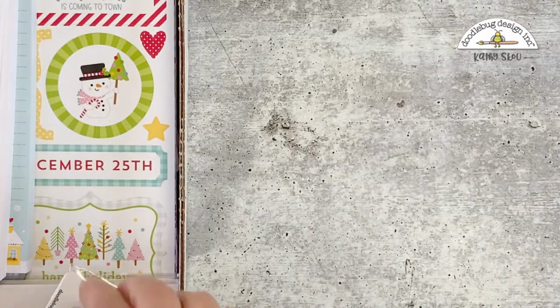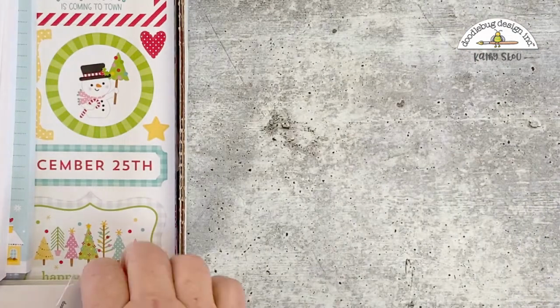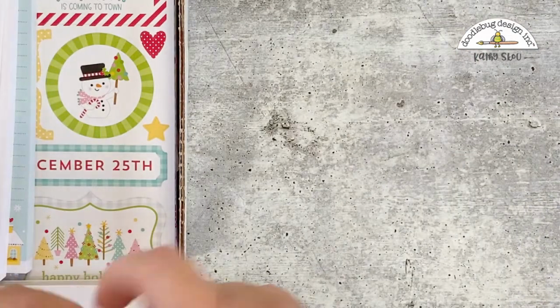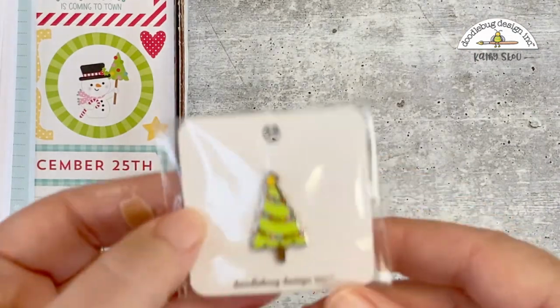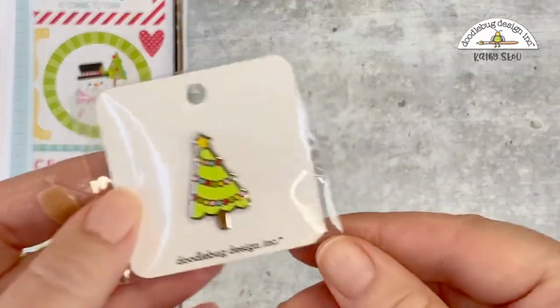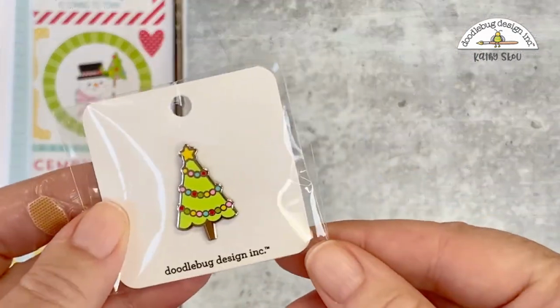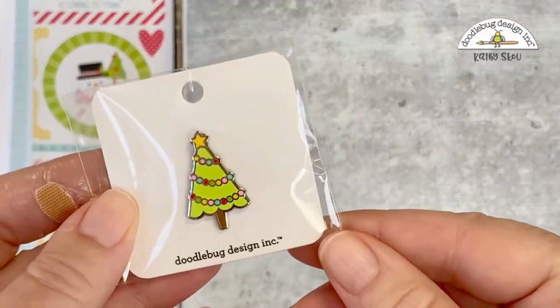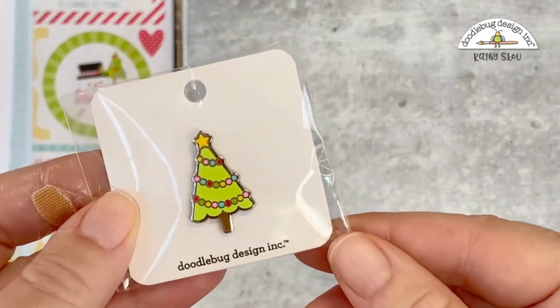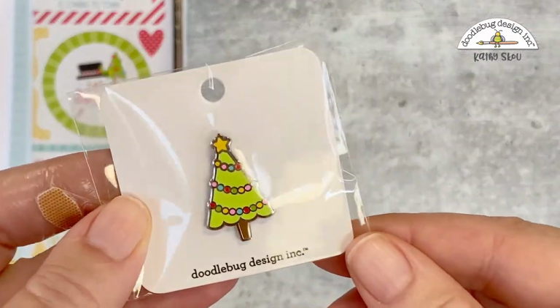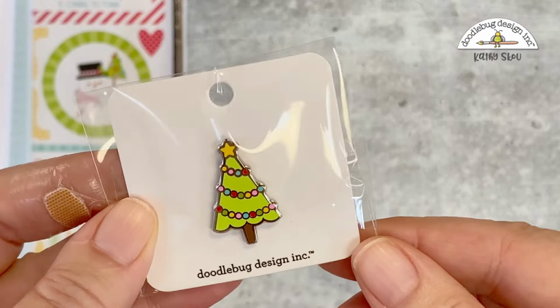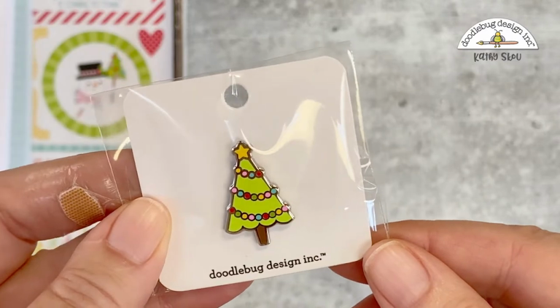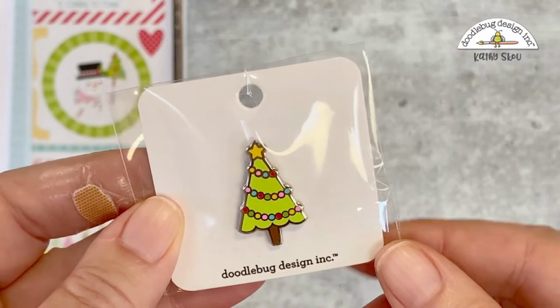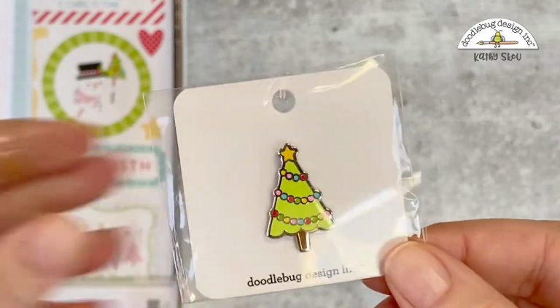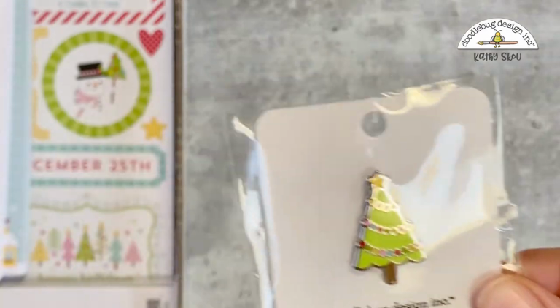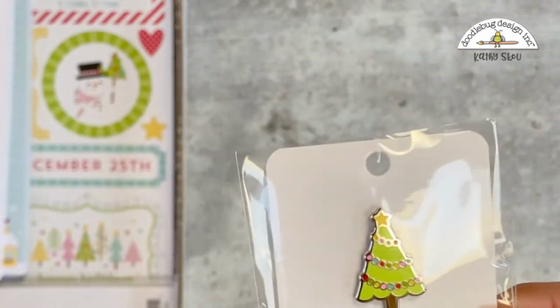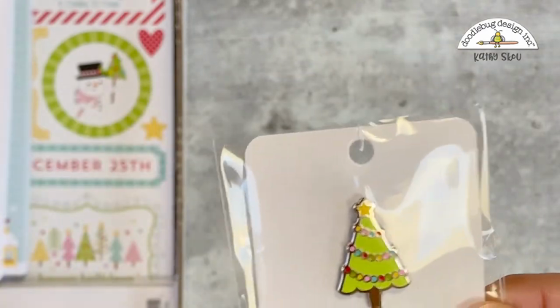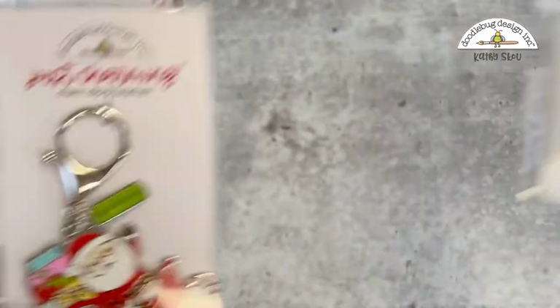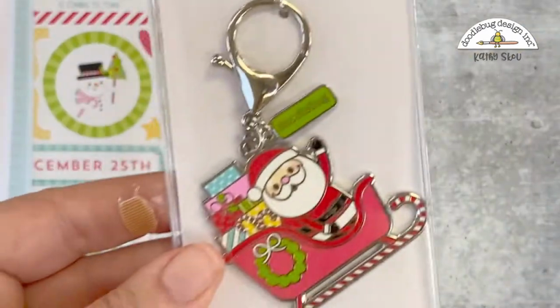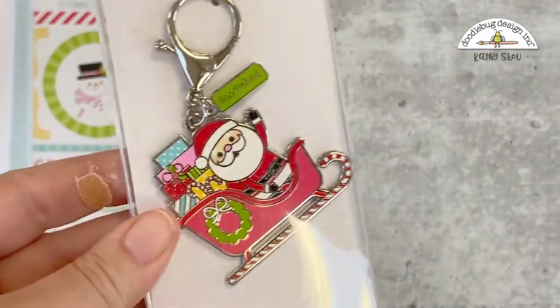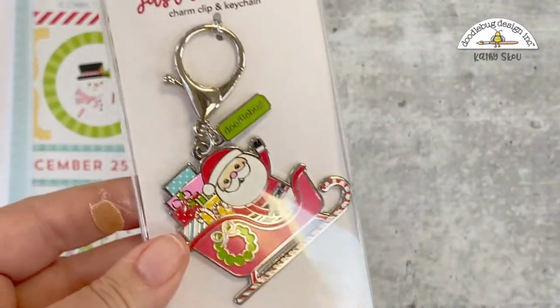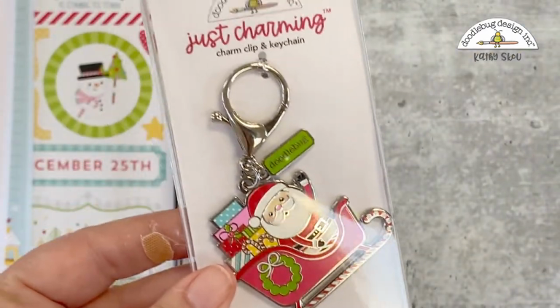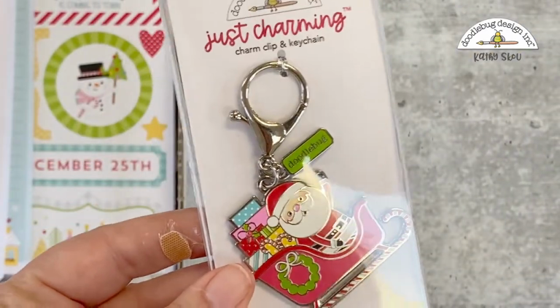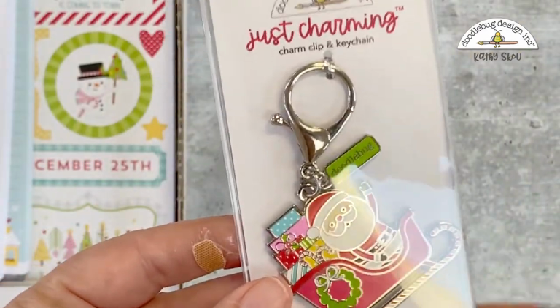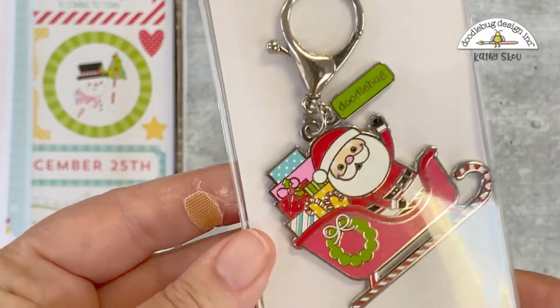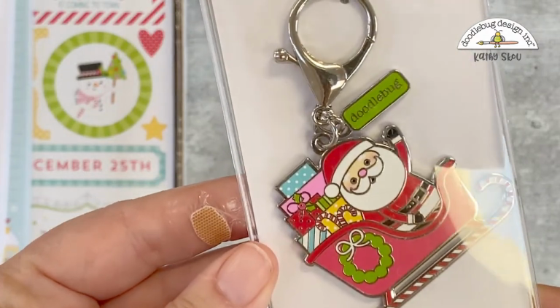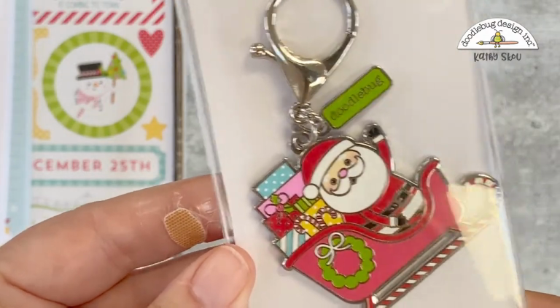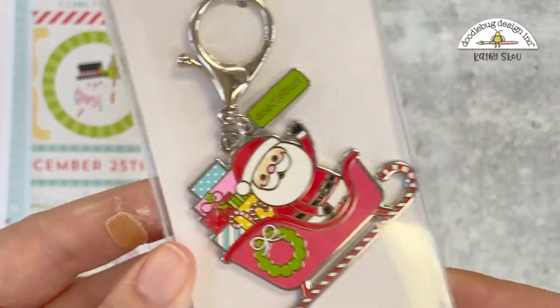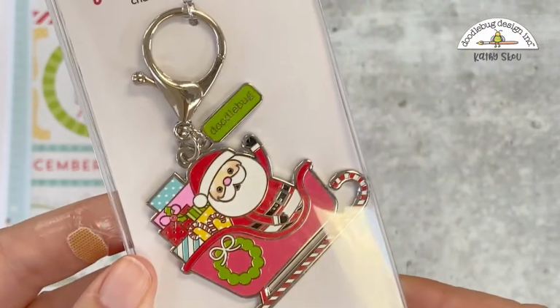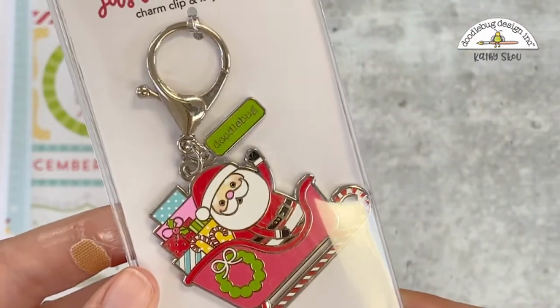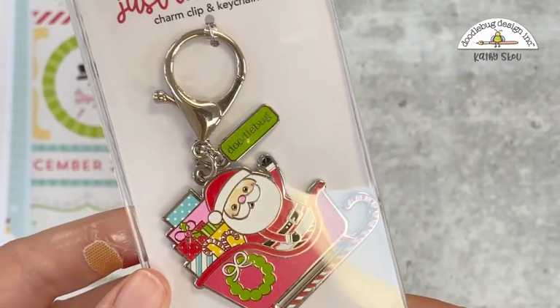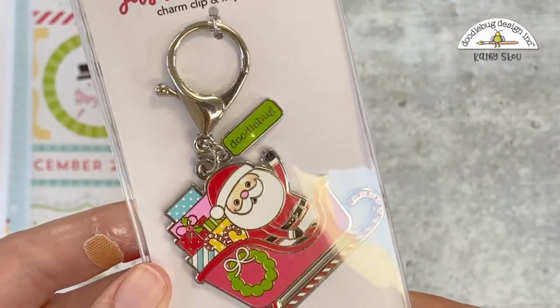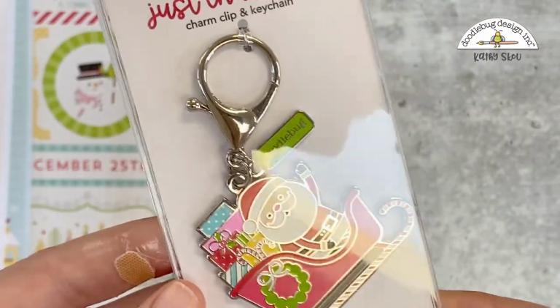We have a new collector's pin — a cute little tree all decked out. And a new collector charm: Santa in his sleigh with all the presents.